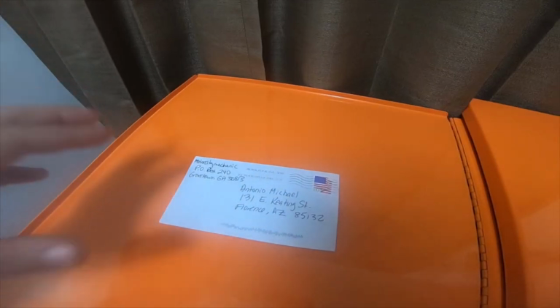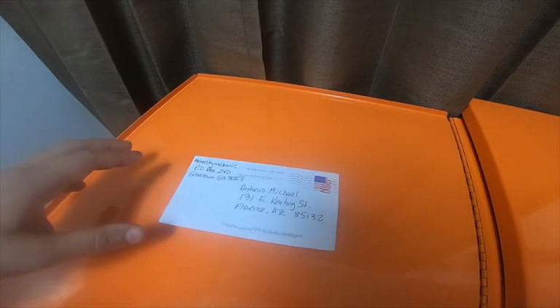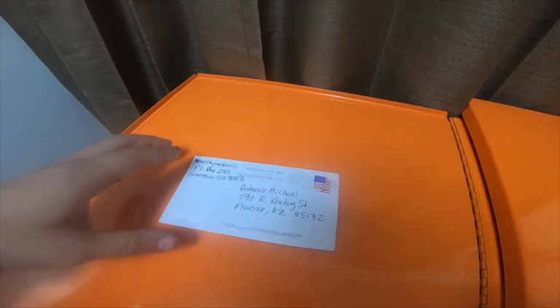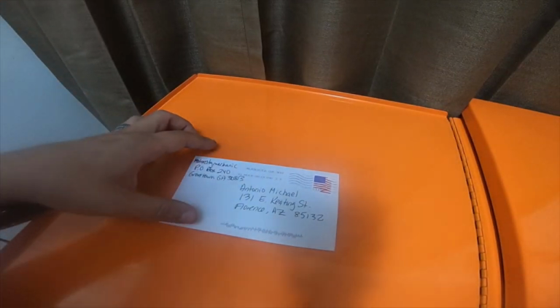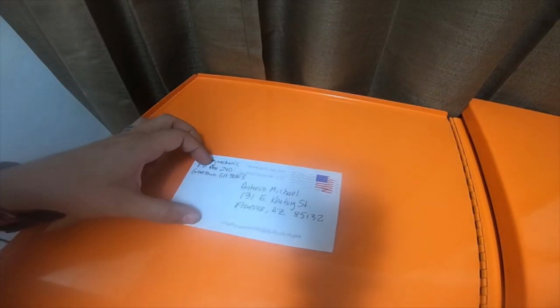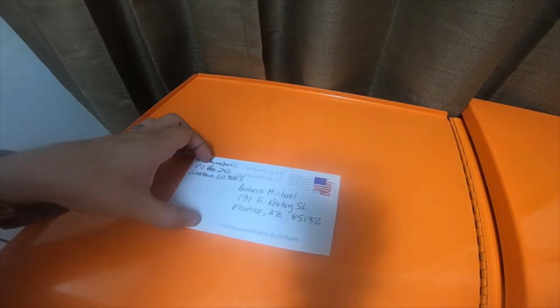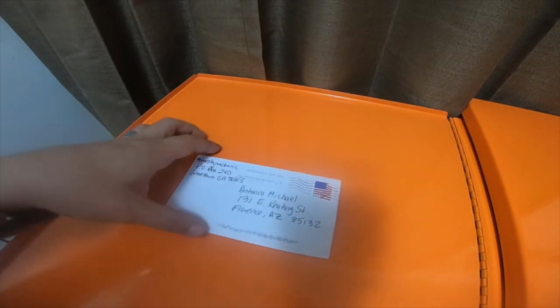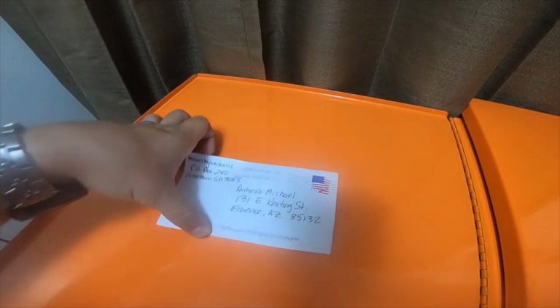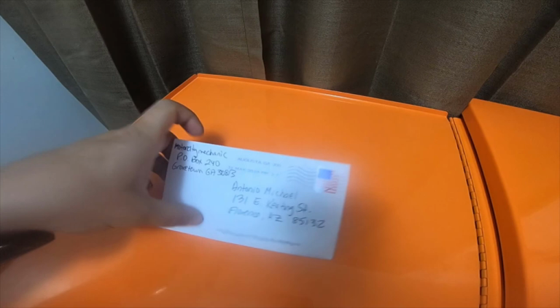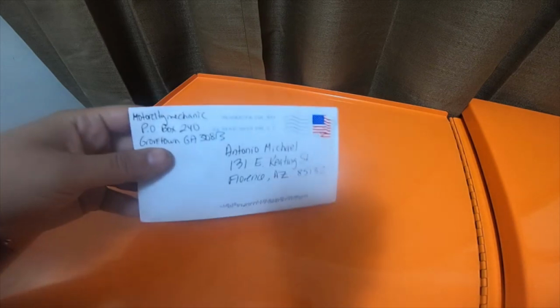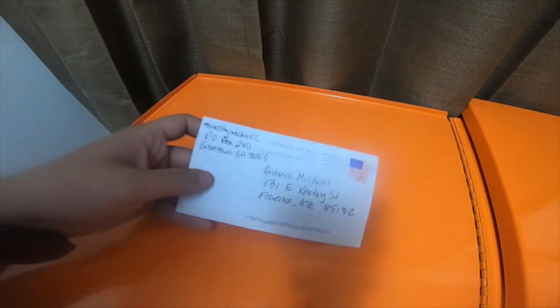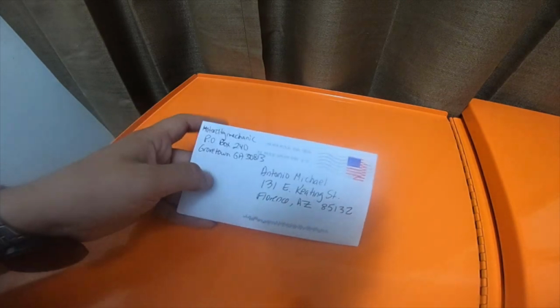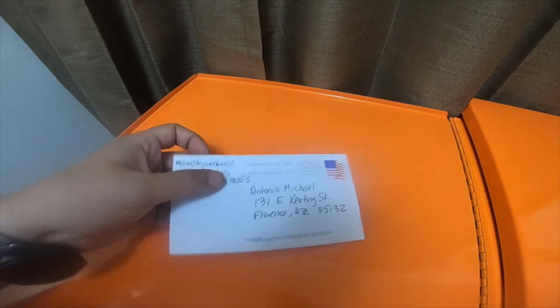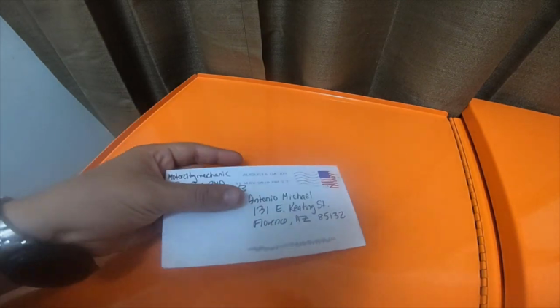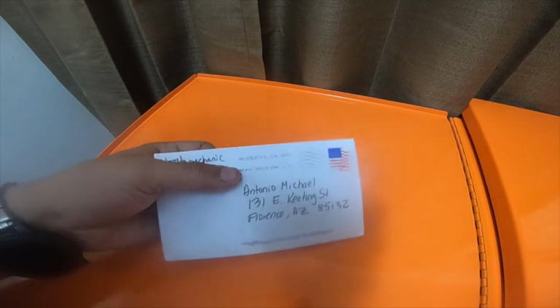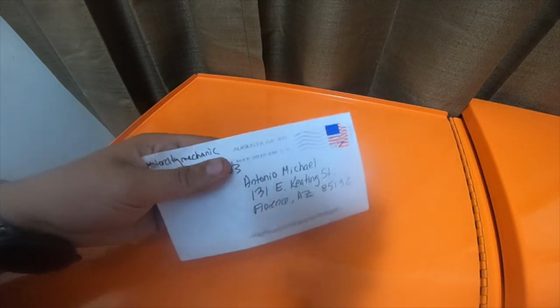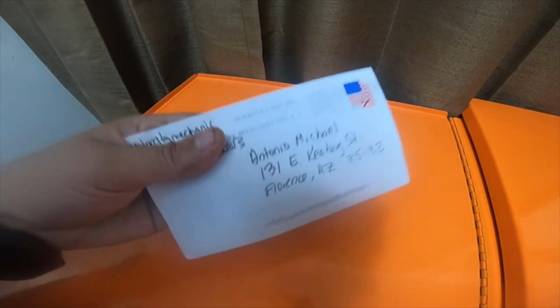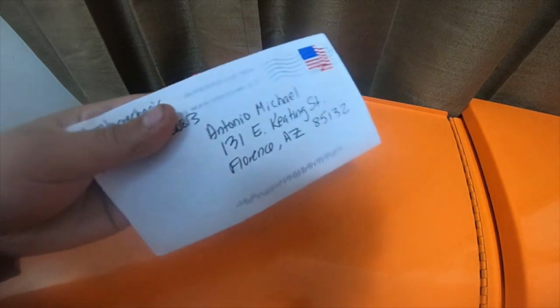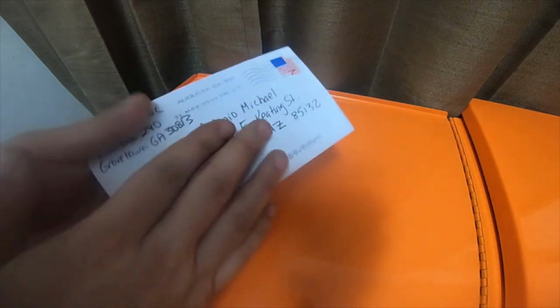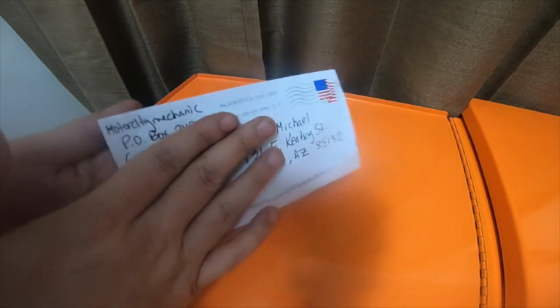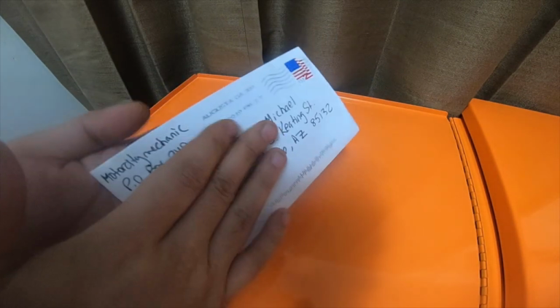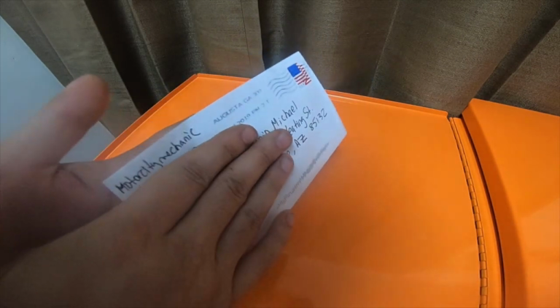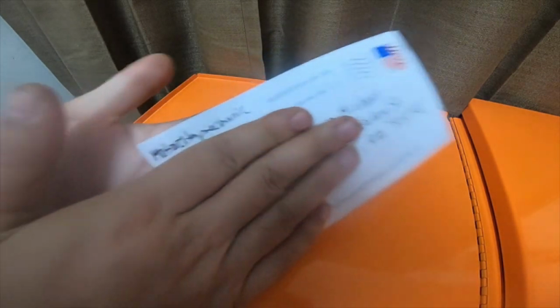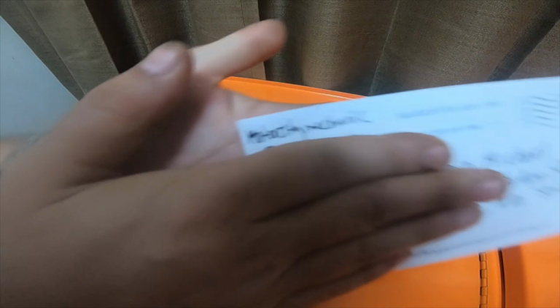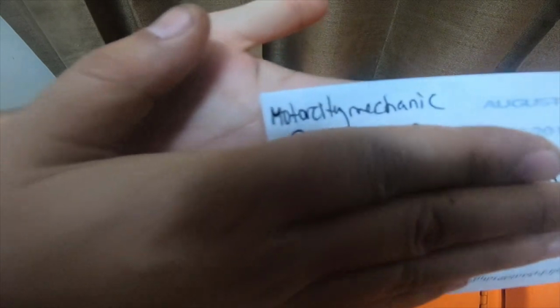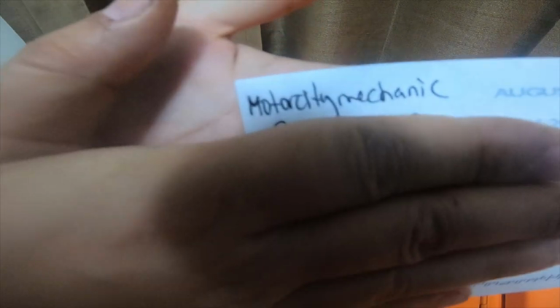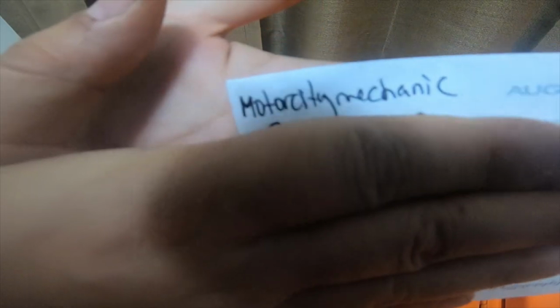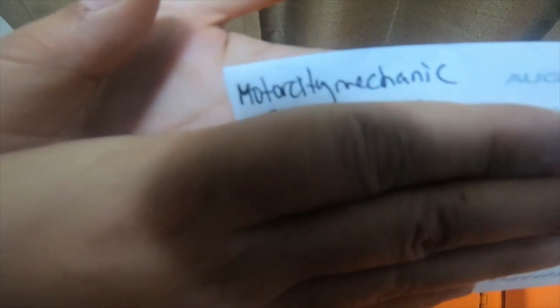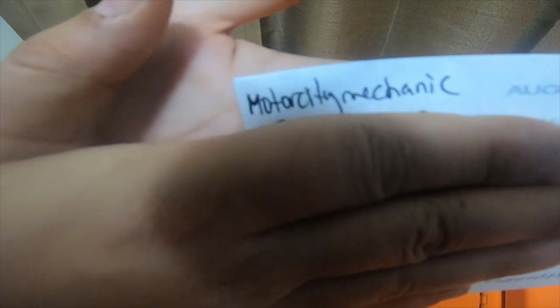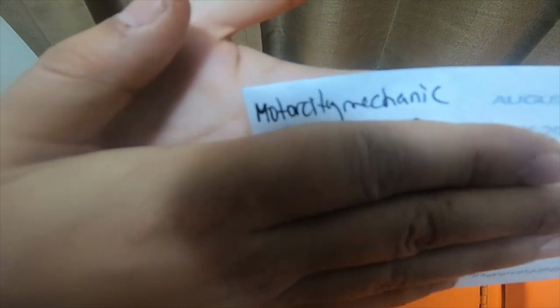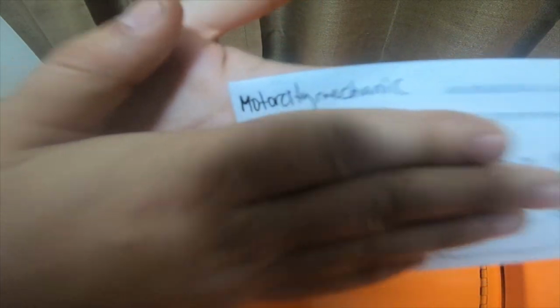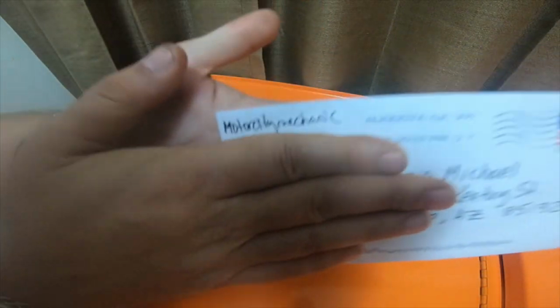Hey everybody, so I got a quick mail call for everybody today. Motor City Mechanic sent me a letter.